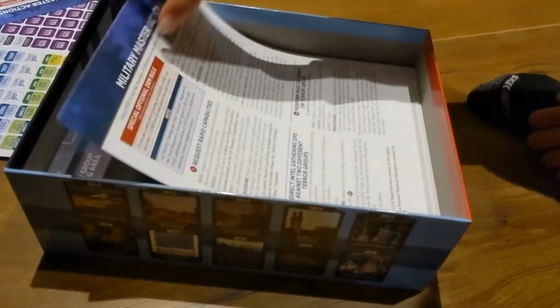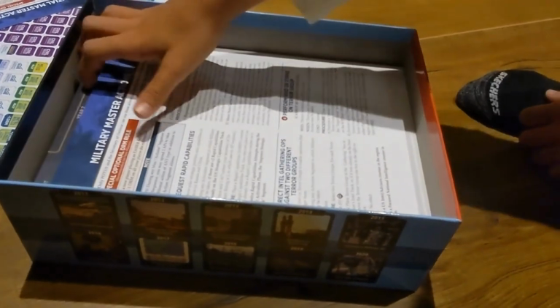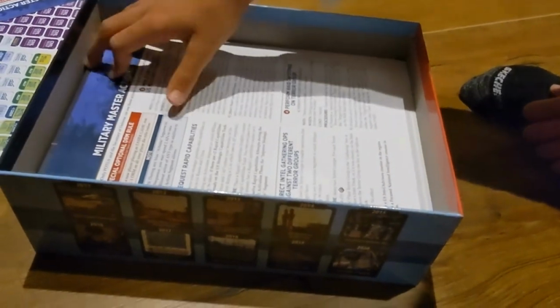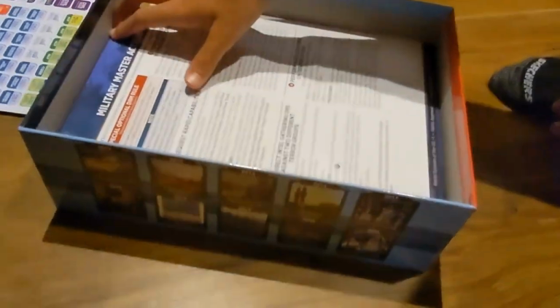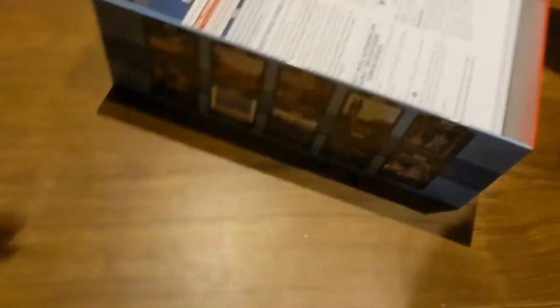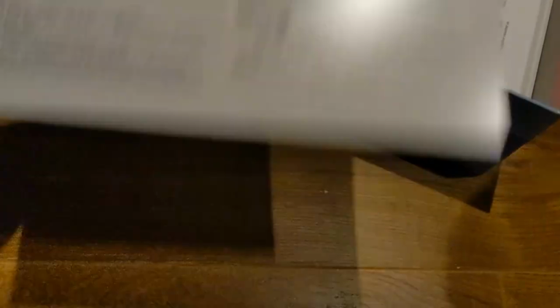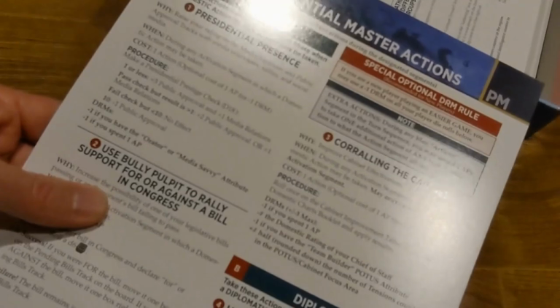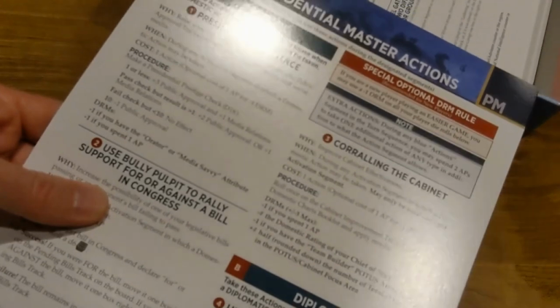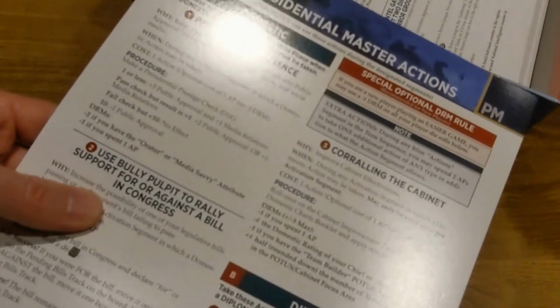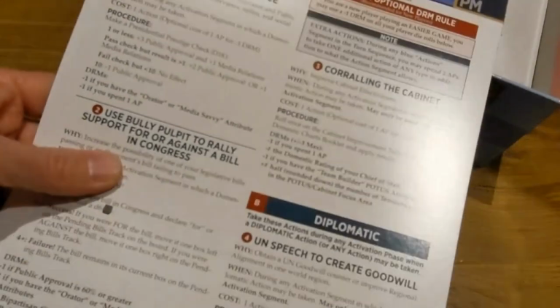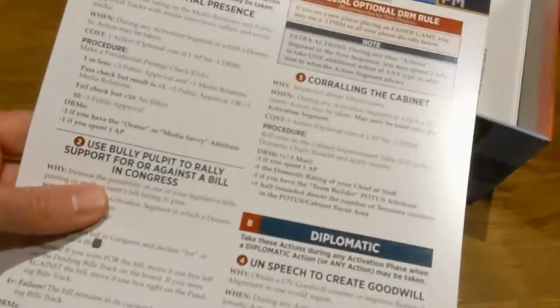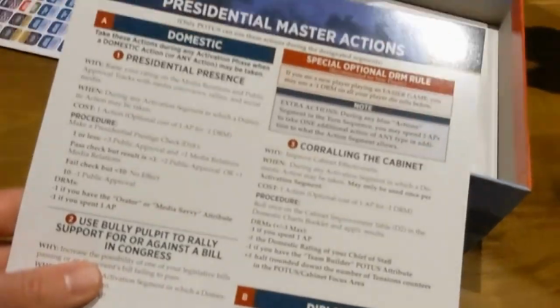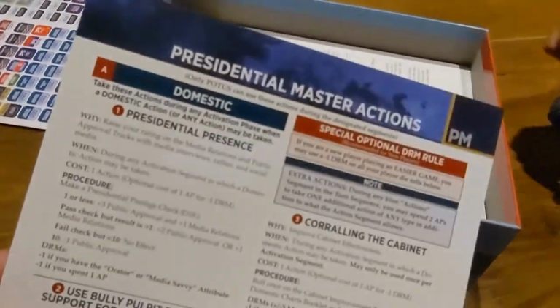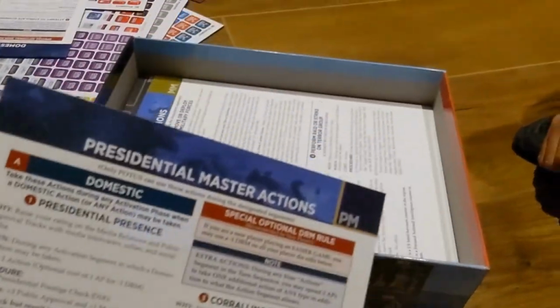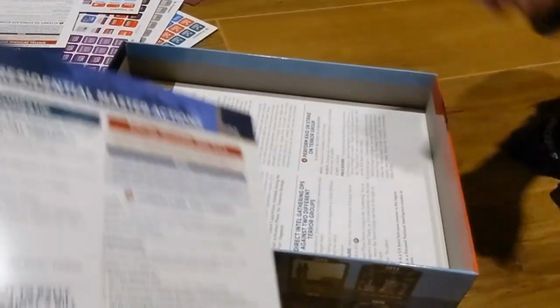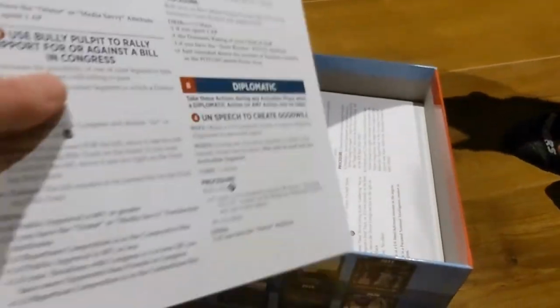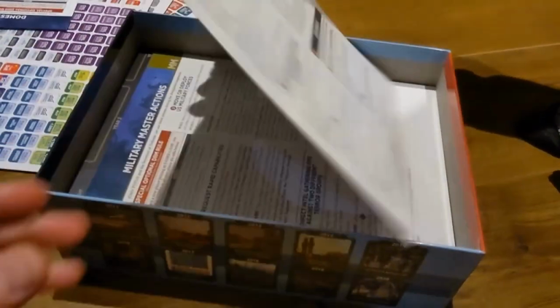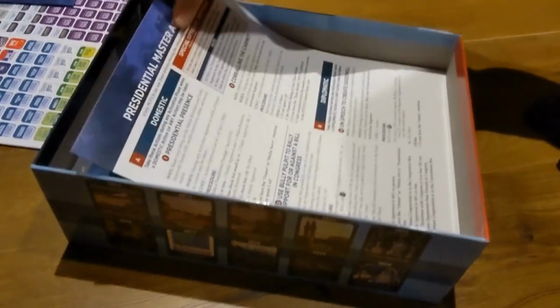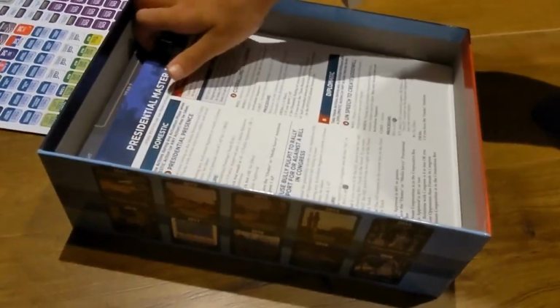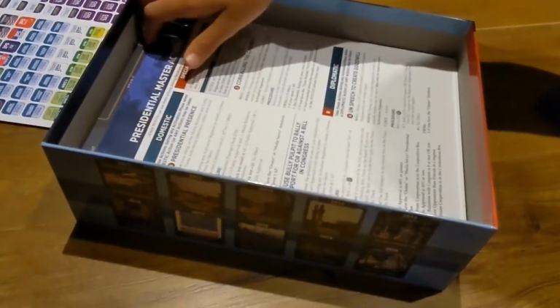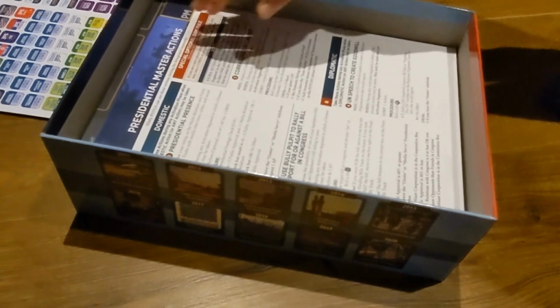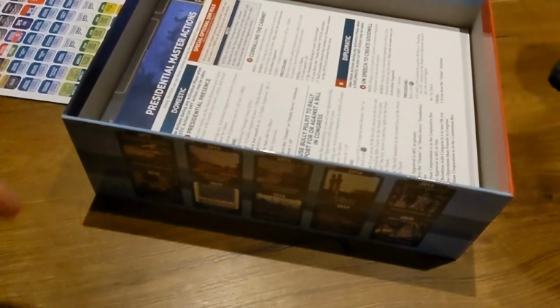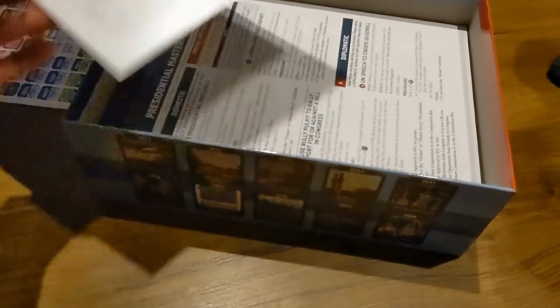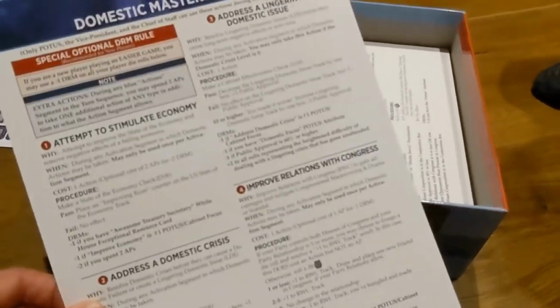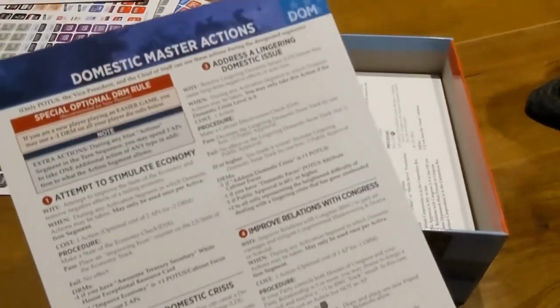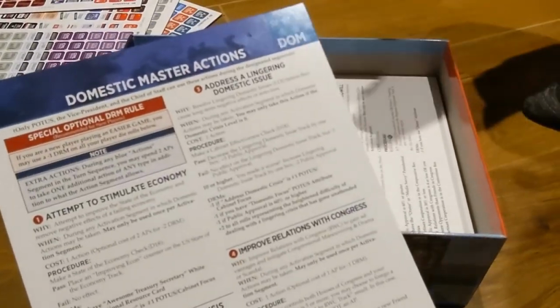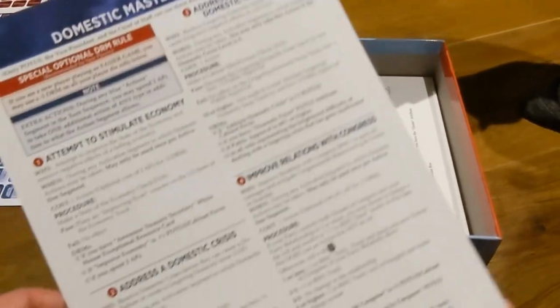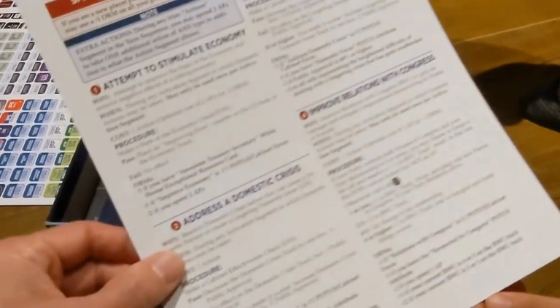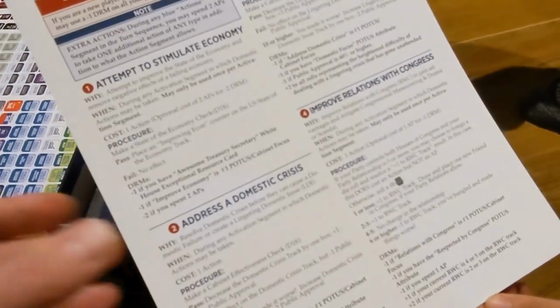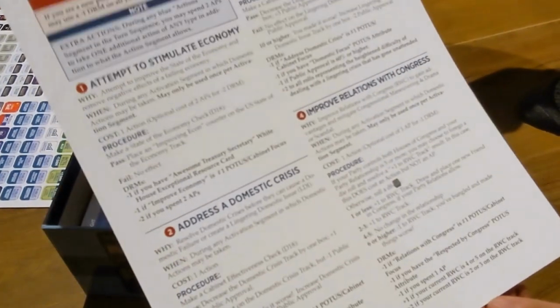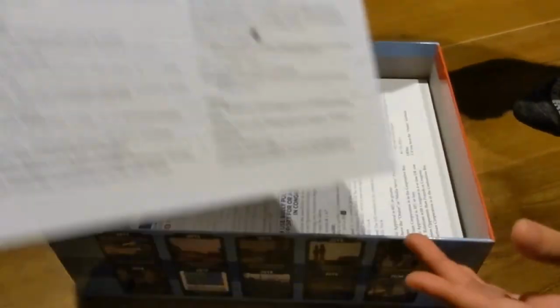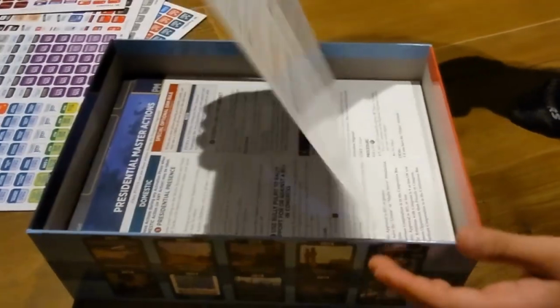I can see some potential for a second edition or deluxe edition as well — something along the lines of what we've seen with Europa Universalis. This could be that game.